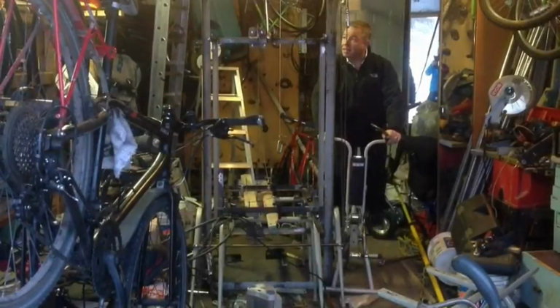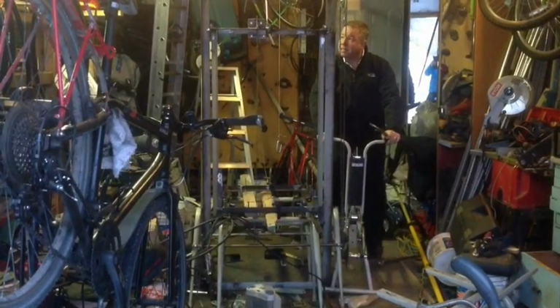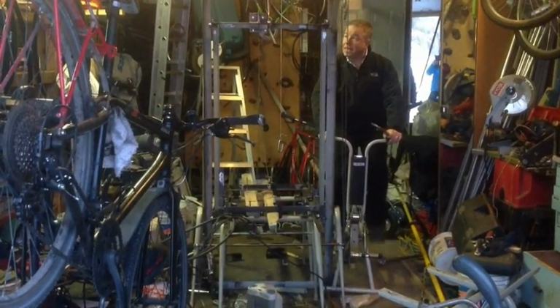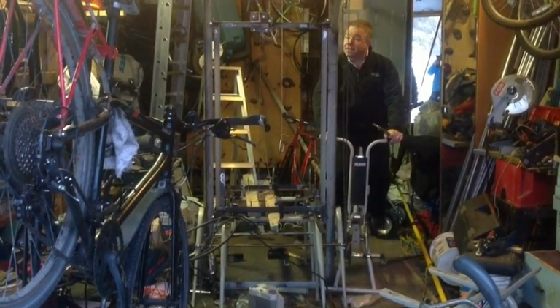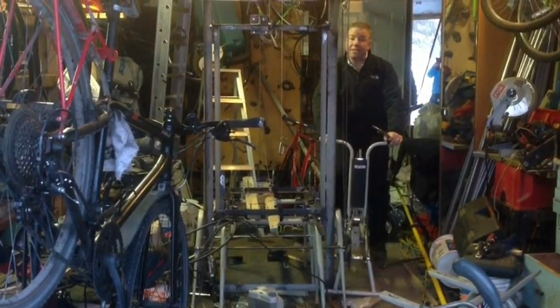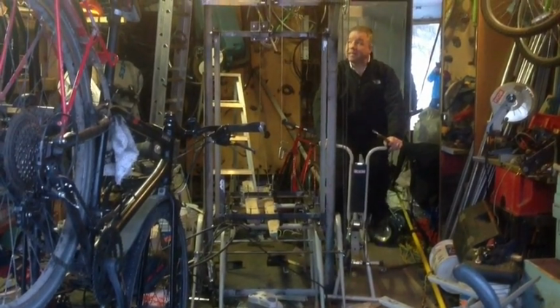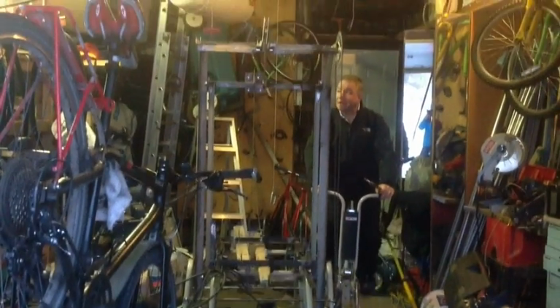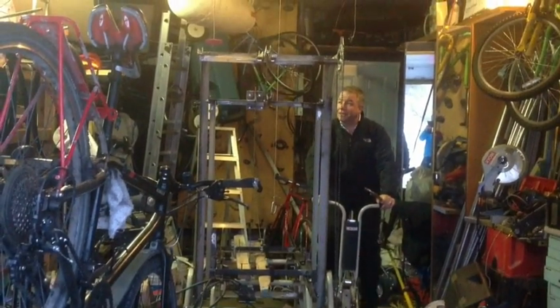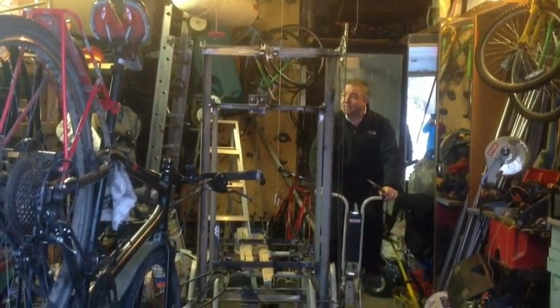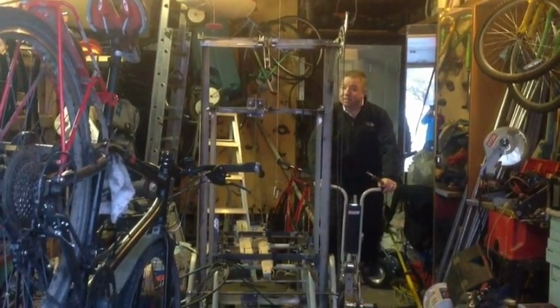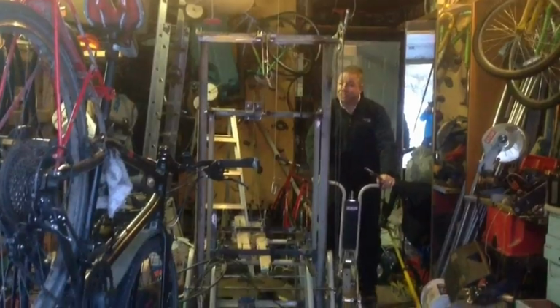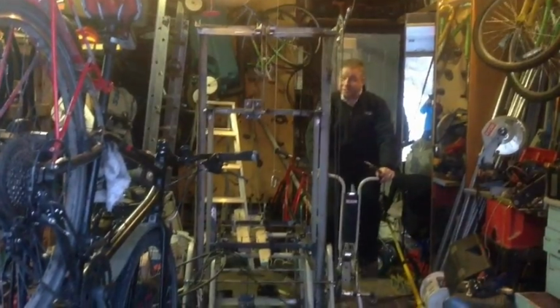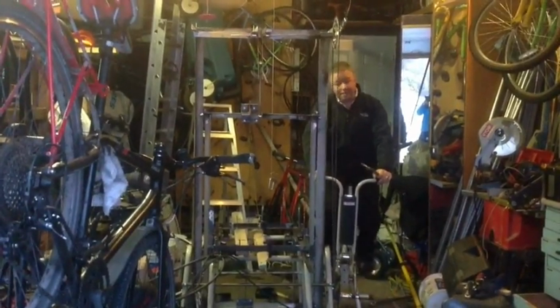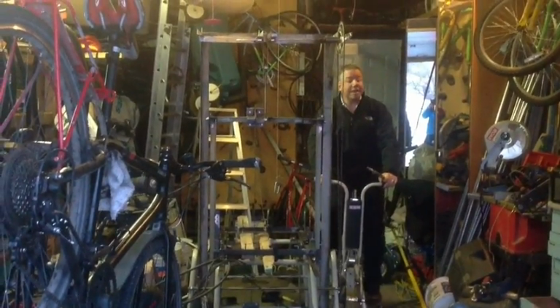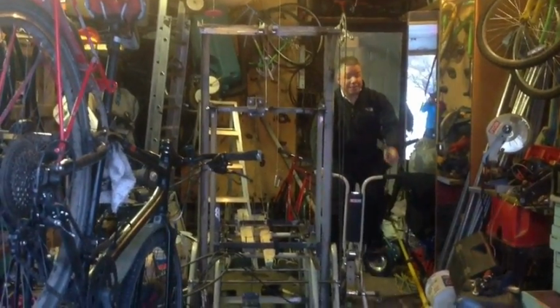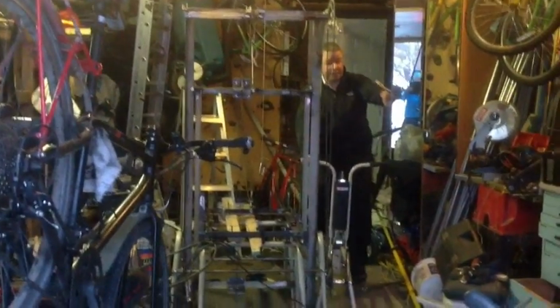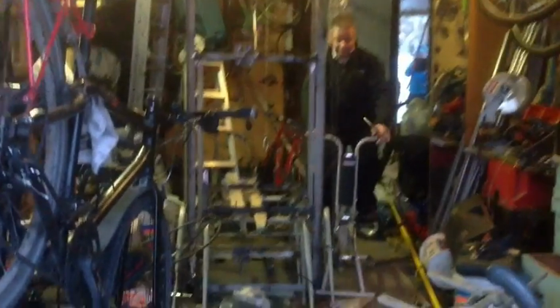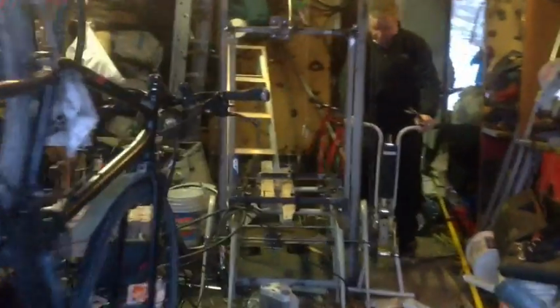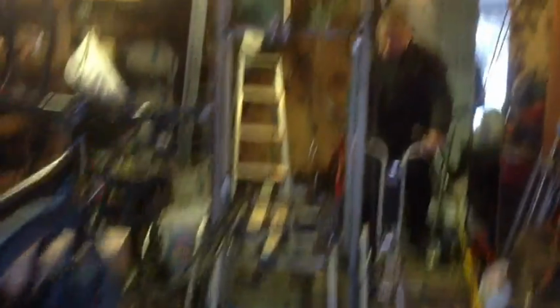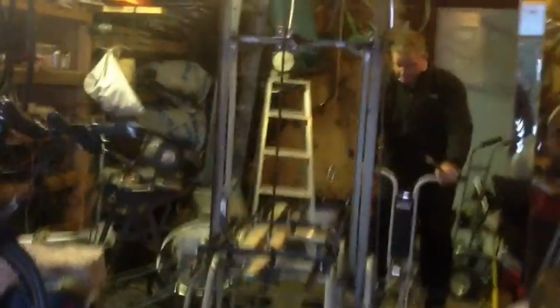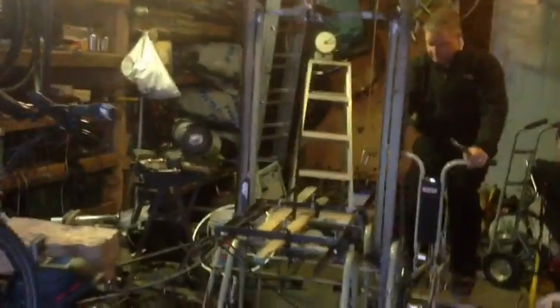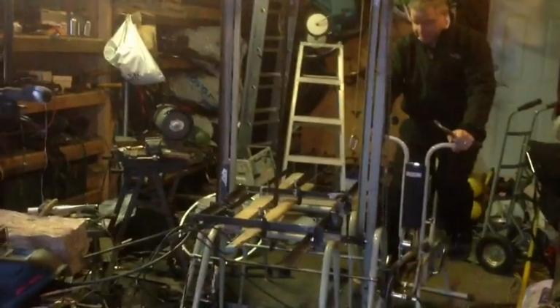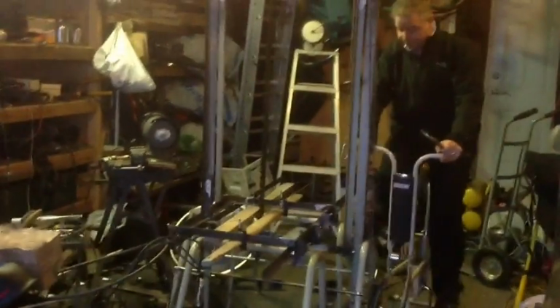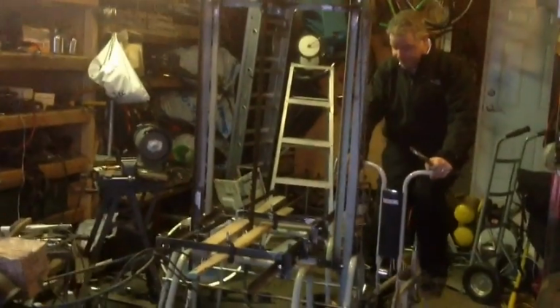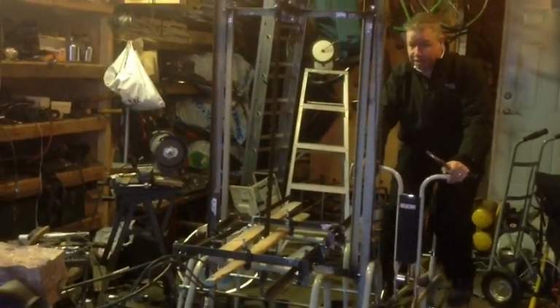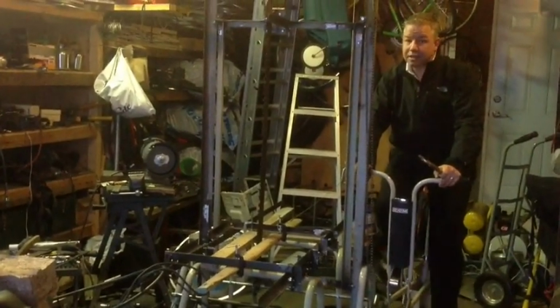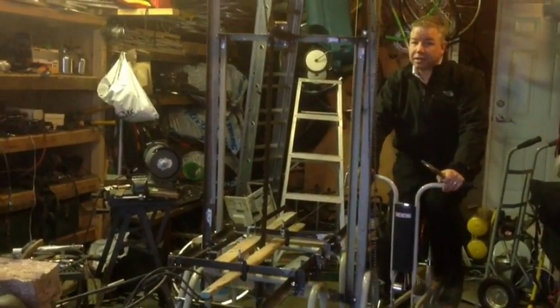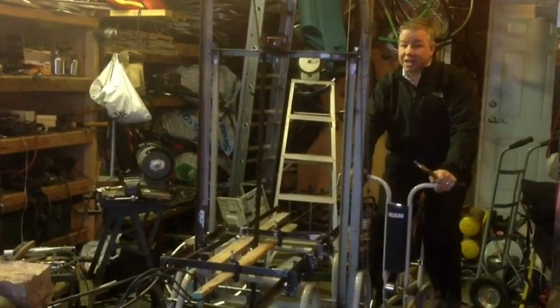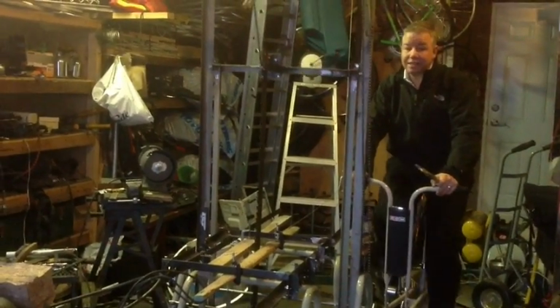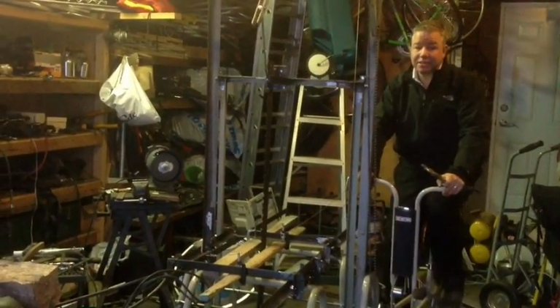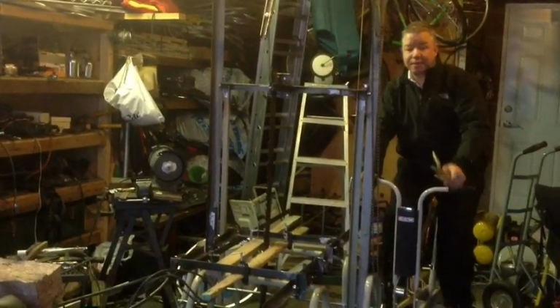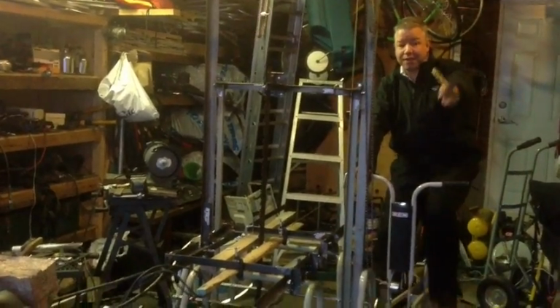This is the reciprocating sawmill that I'm building in my garage out of spare metal parts. Everything is recycled, except for a couple of nuts and bolts. Everything else I've gotten, I've found lying around.